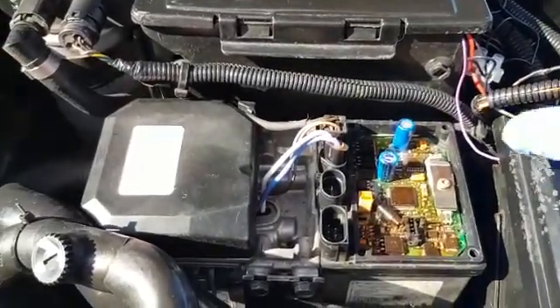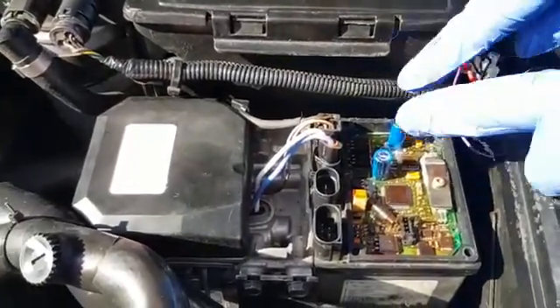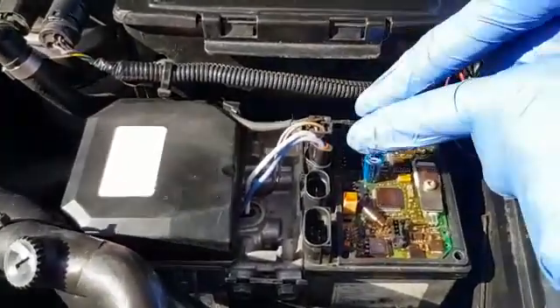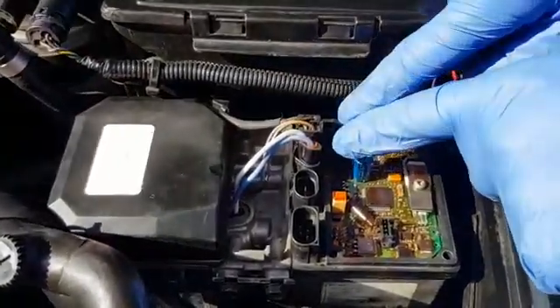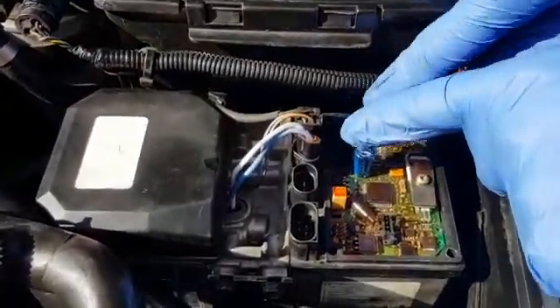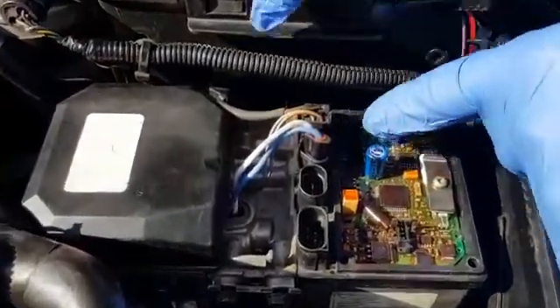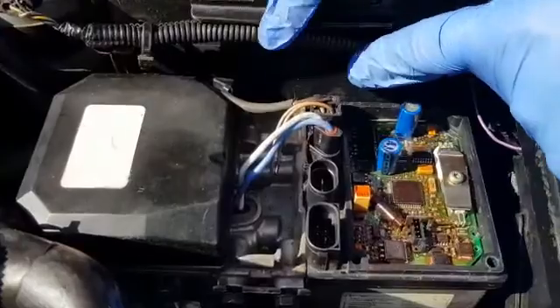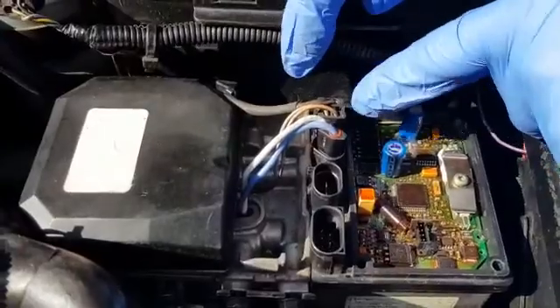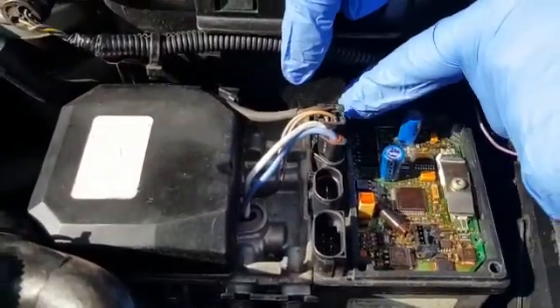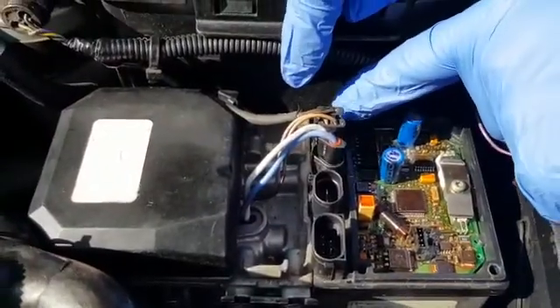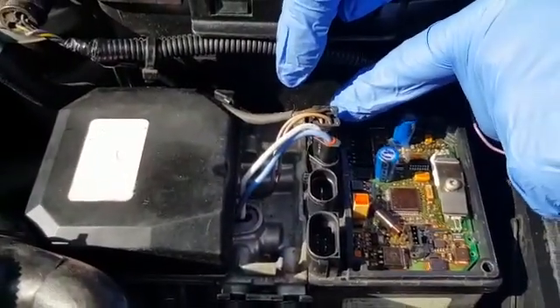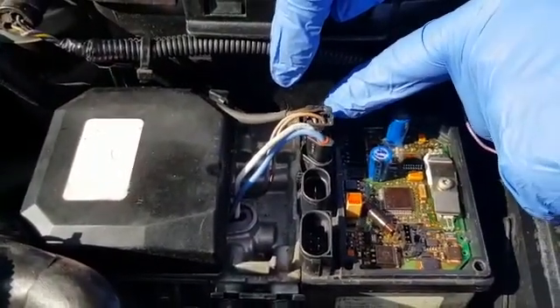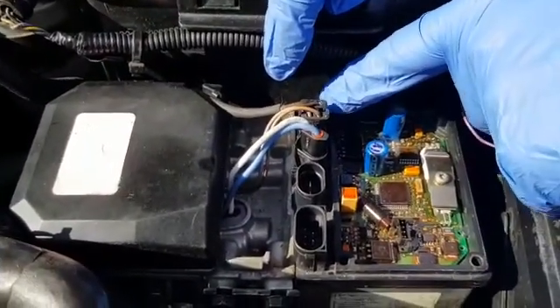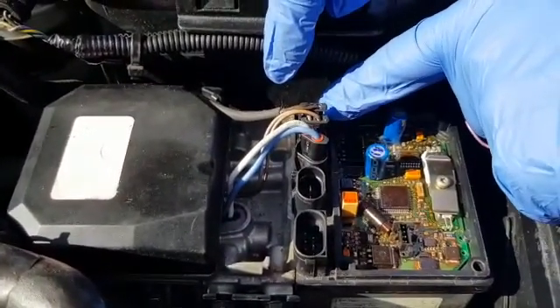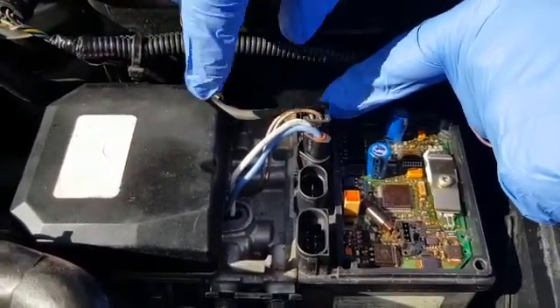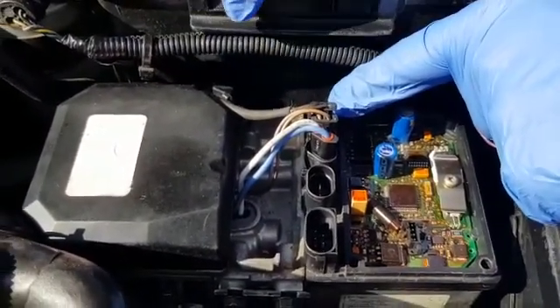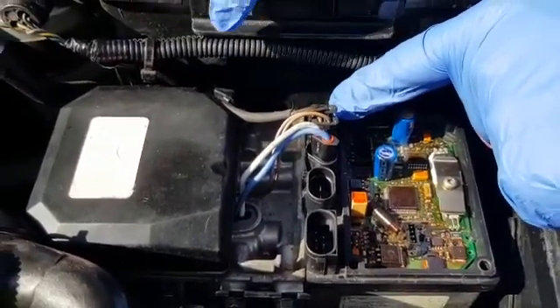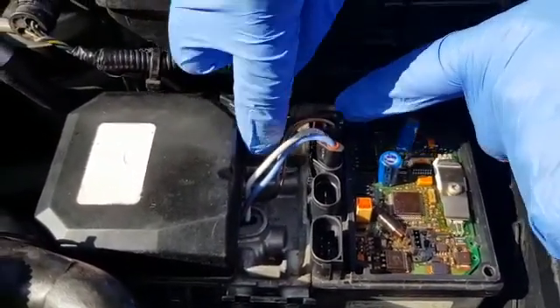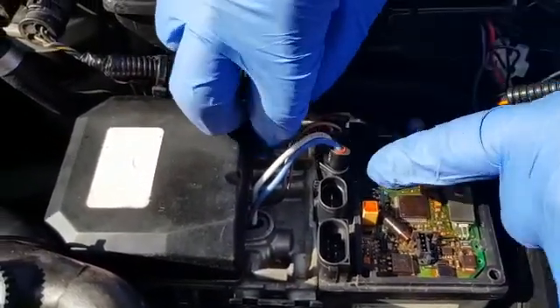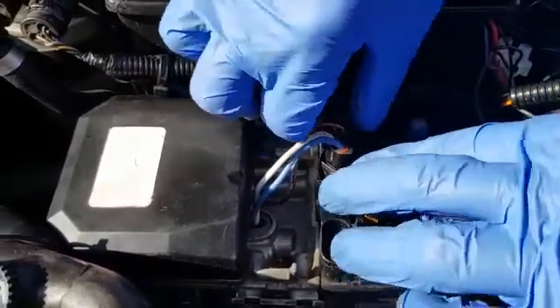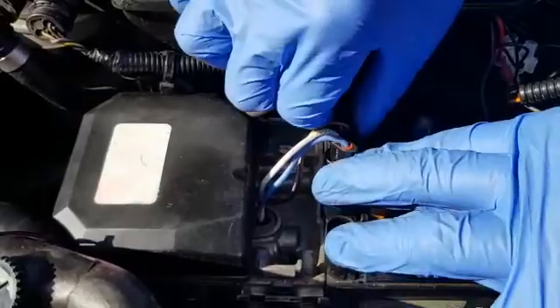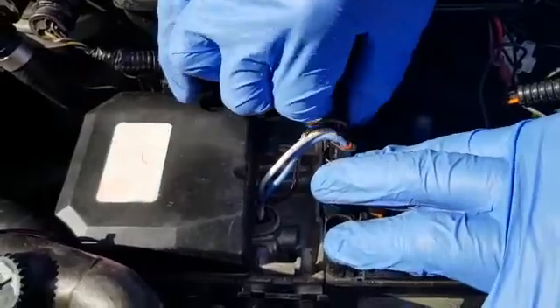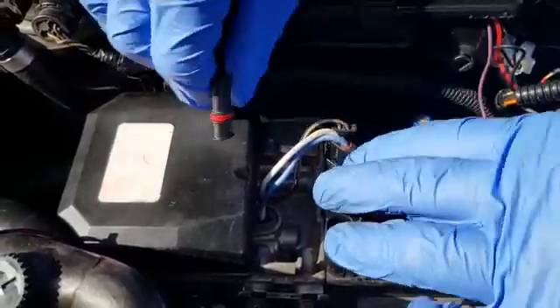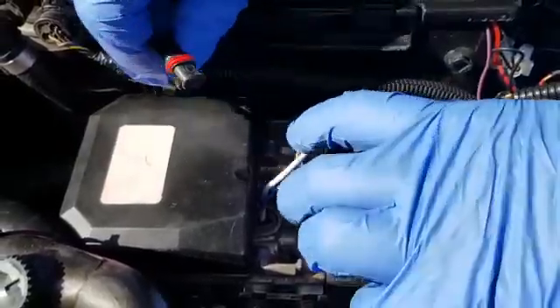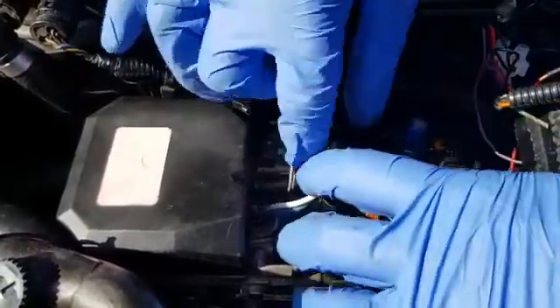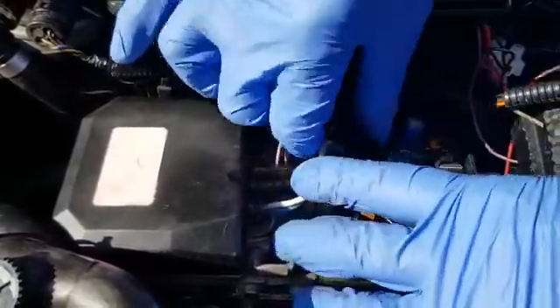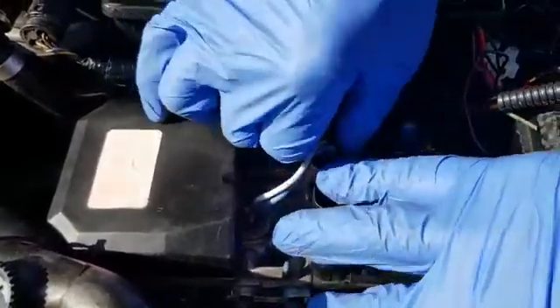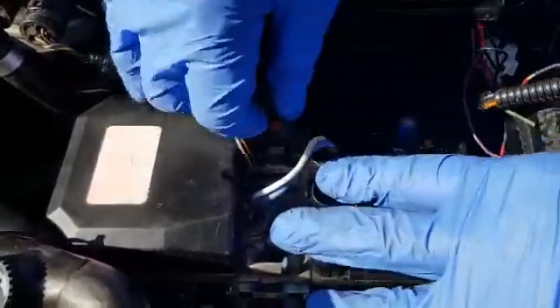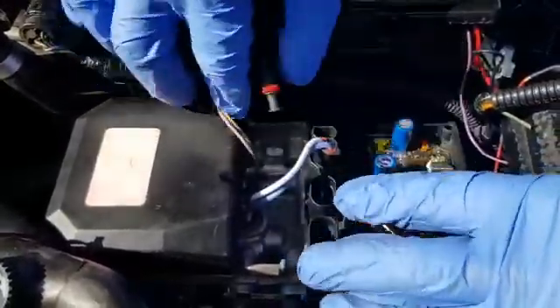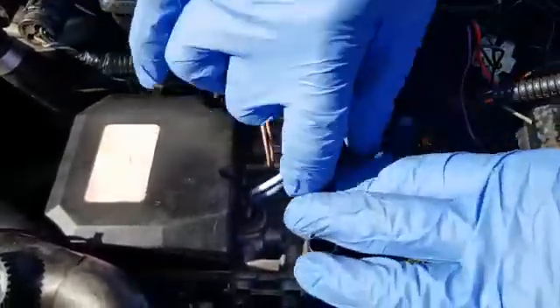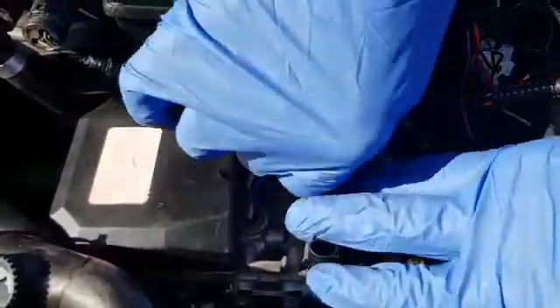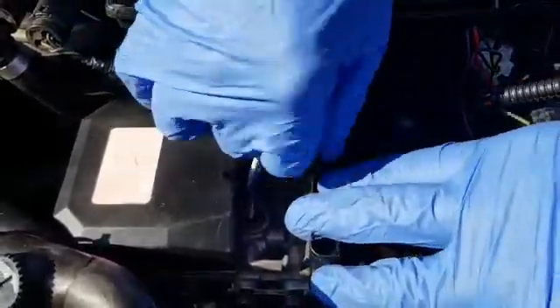You now need to remove these three leads. Note that the last plug isn't occupied. The first one you remove is the water pump, the second one is for your air fan, and the third one is for your glow plug.